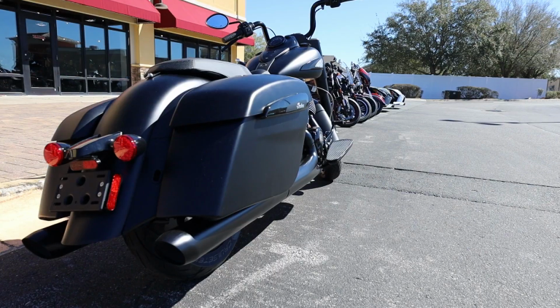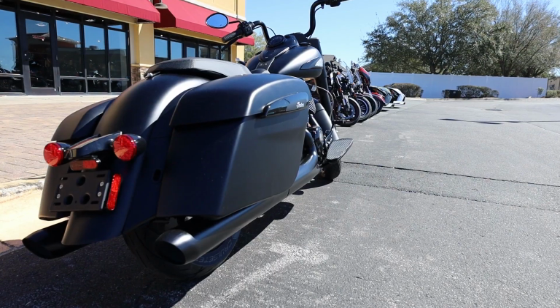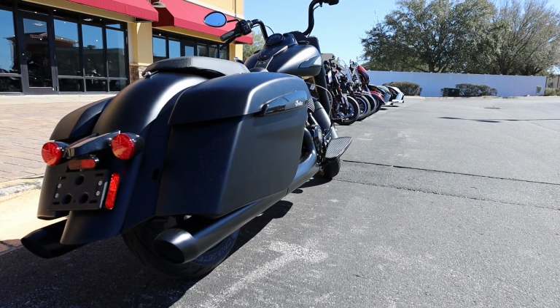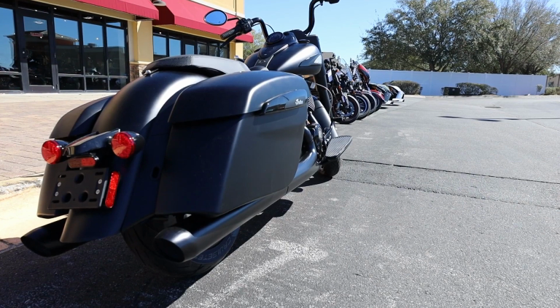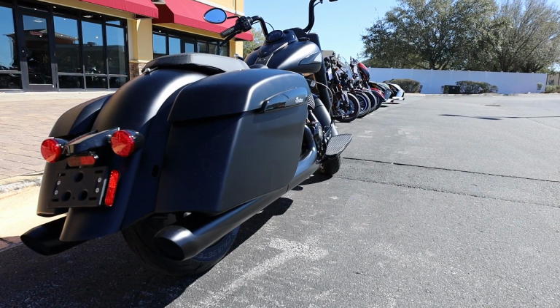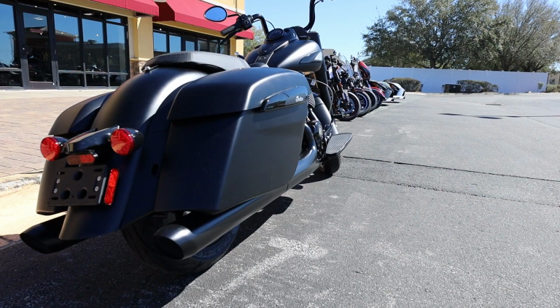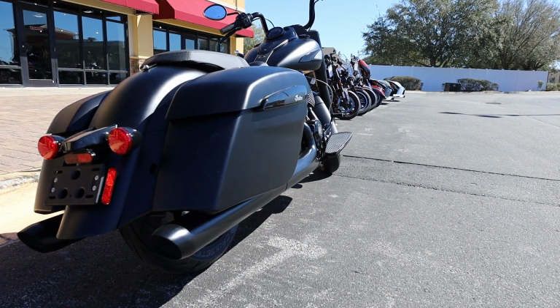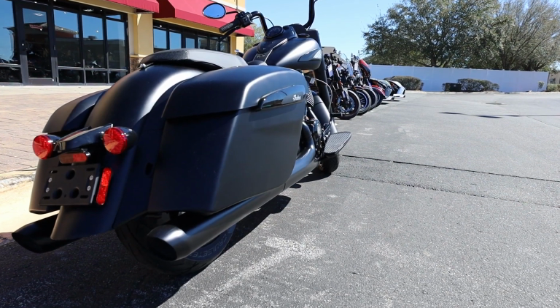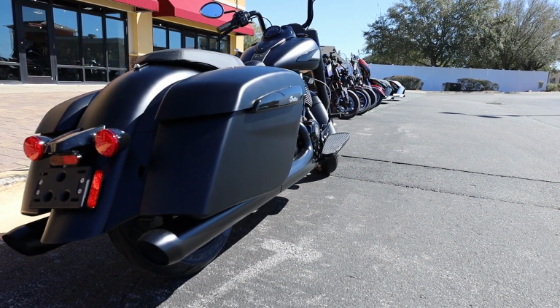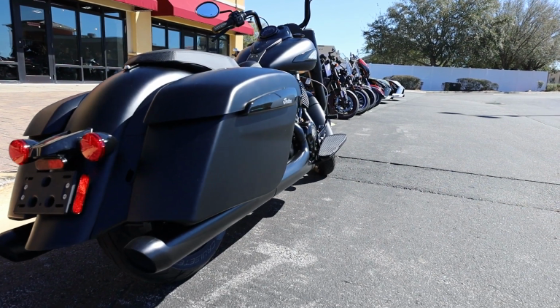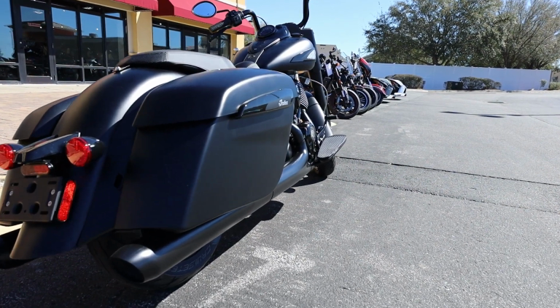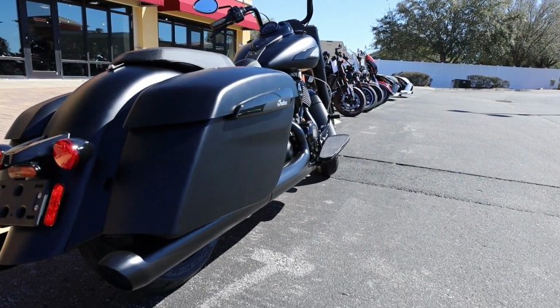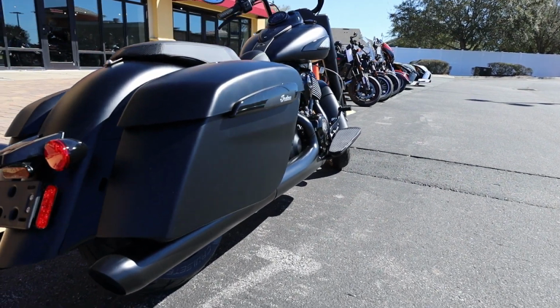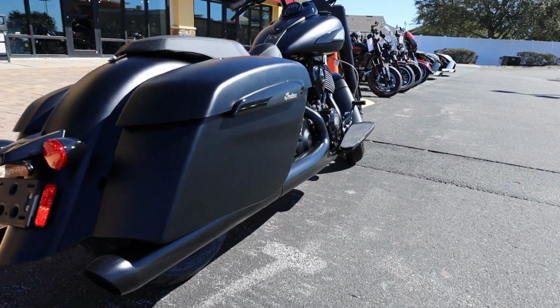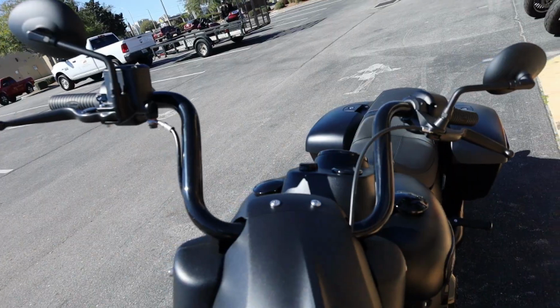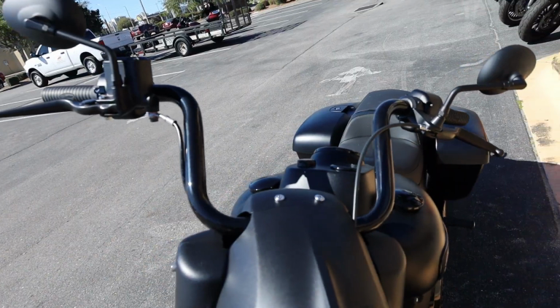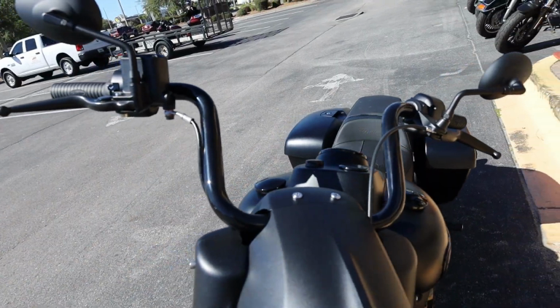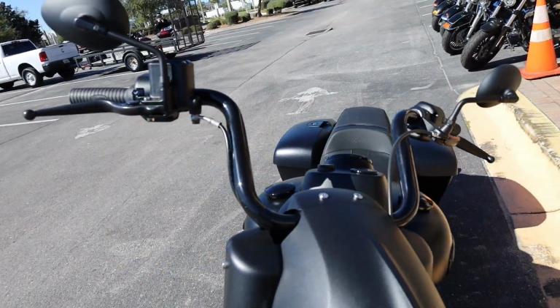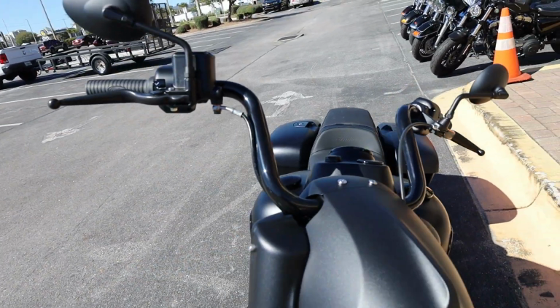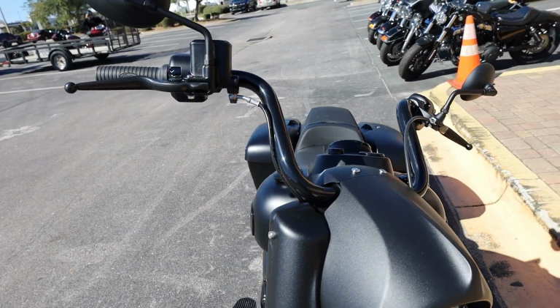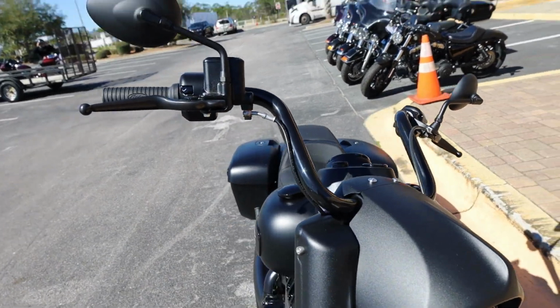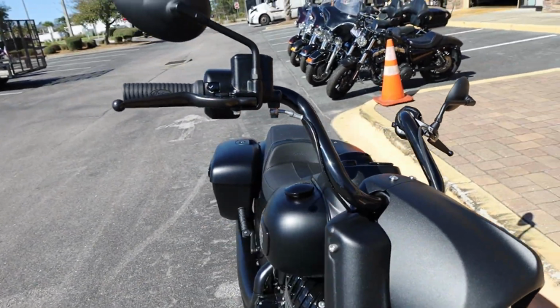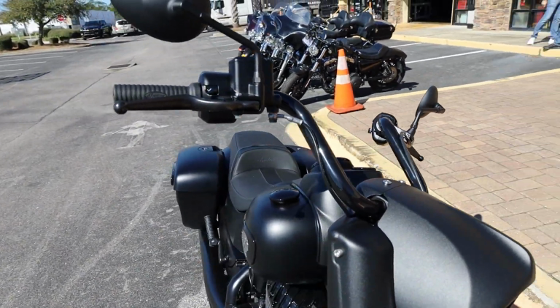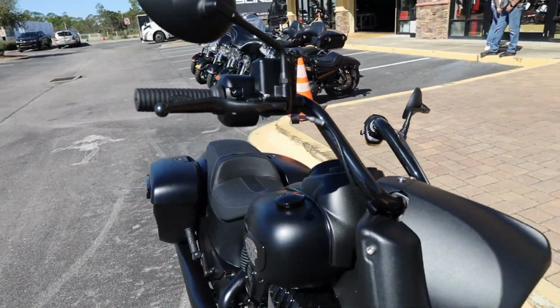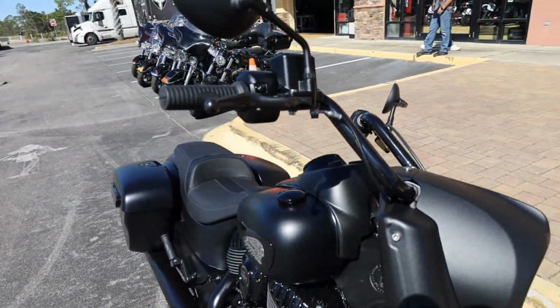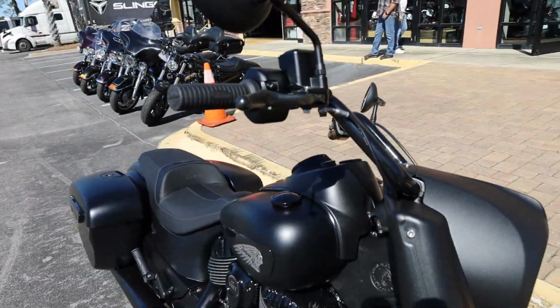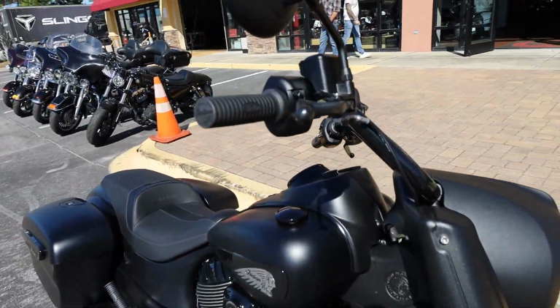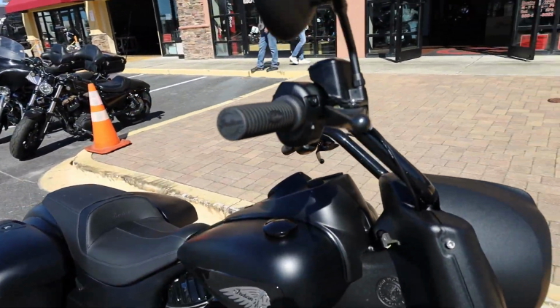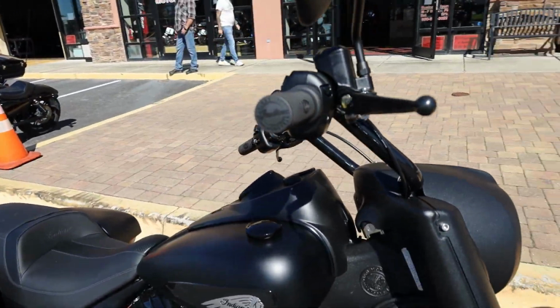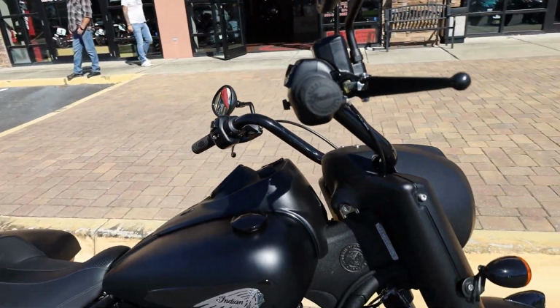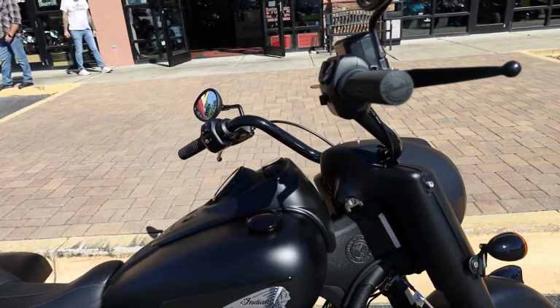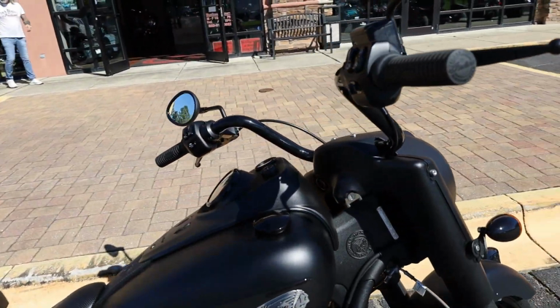Slammed remote locking hard saddlebags provide secure storage for weekend getaways. Adding custom style to the bike, the mid-rise handlebars come standard for a relaxed reach that feels great on the road.